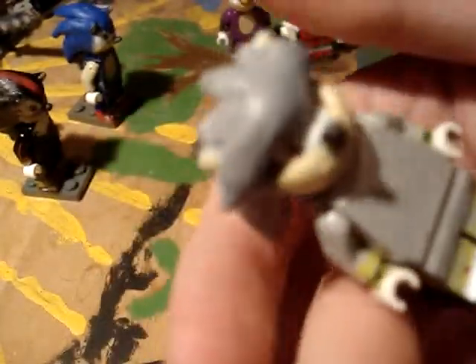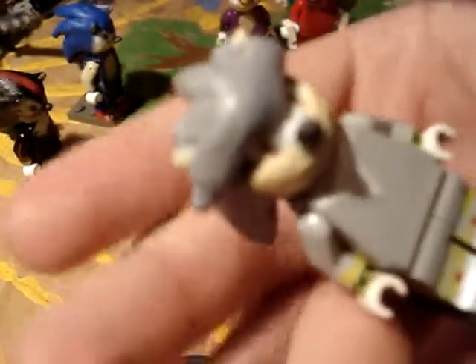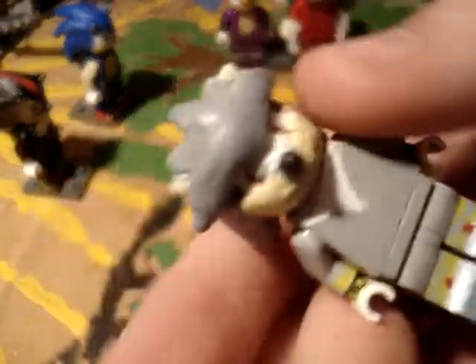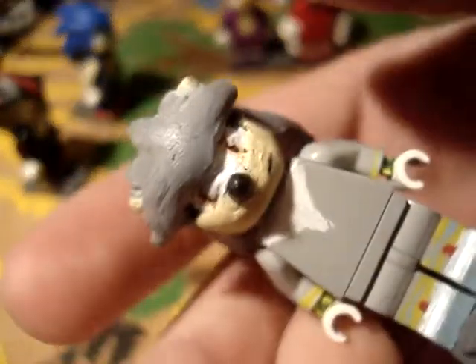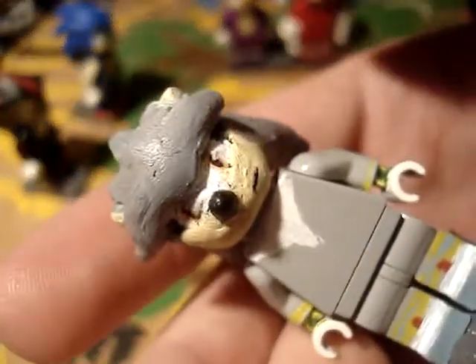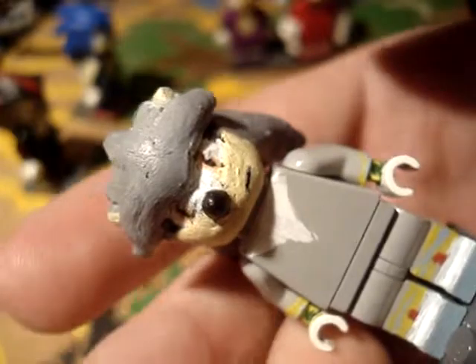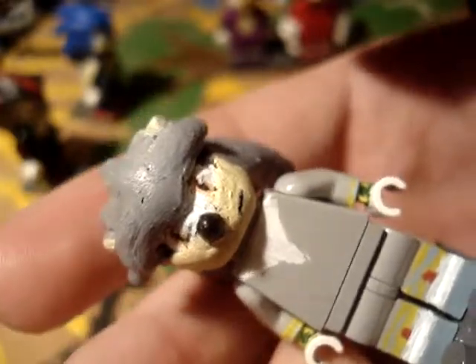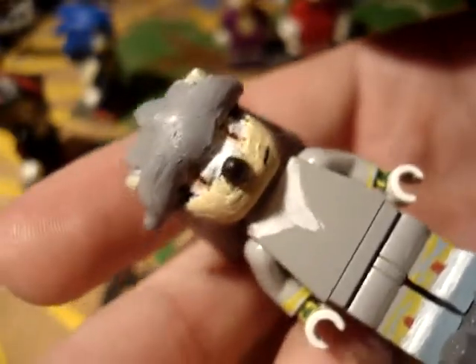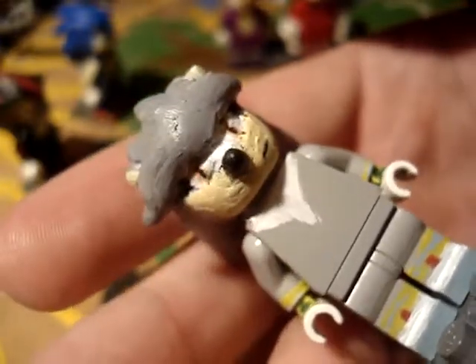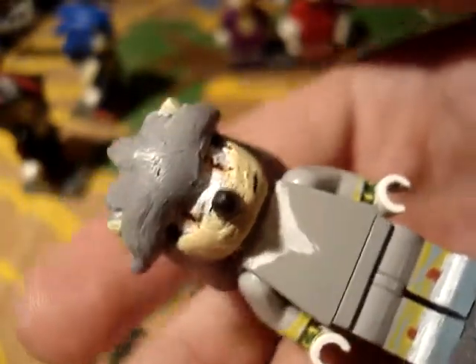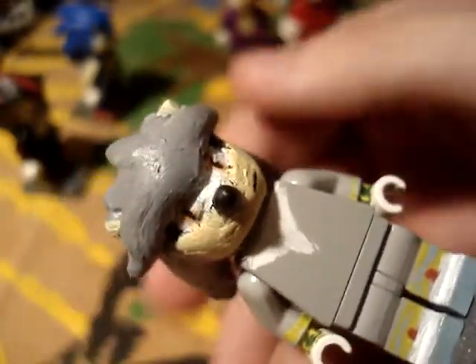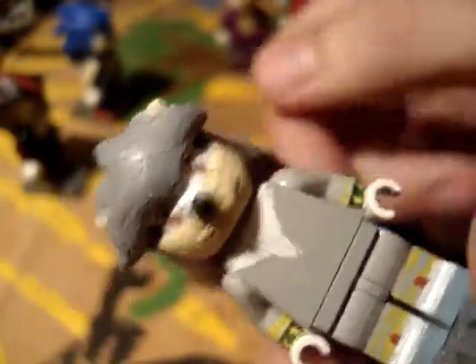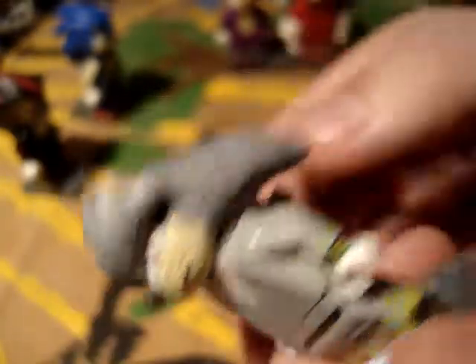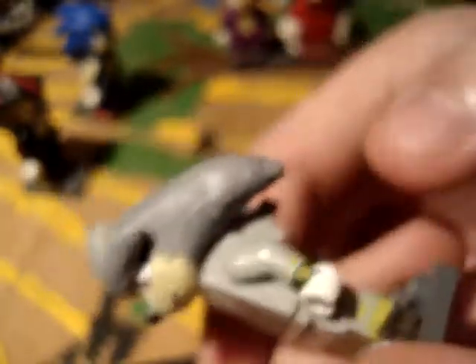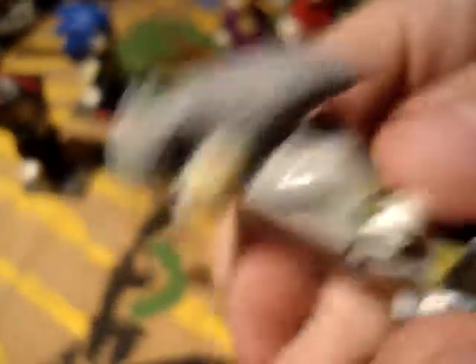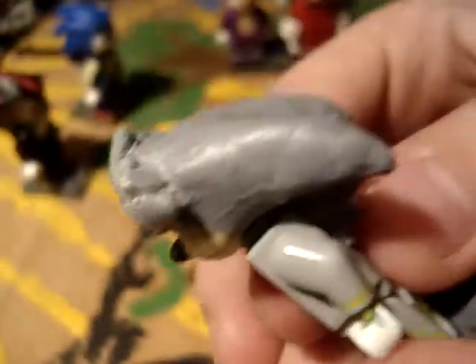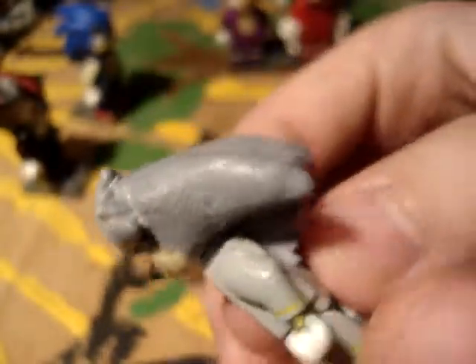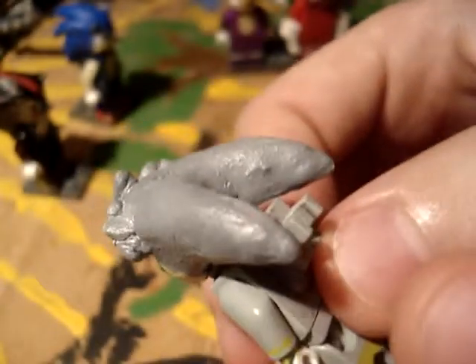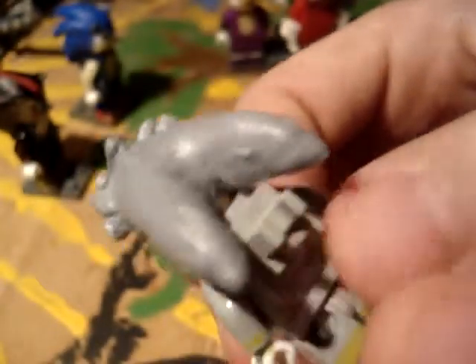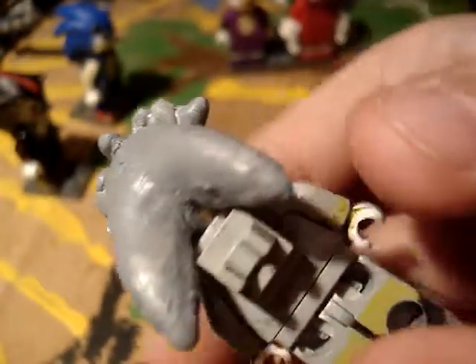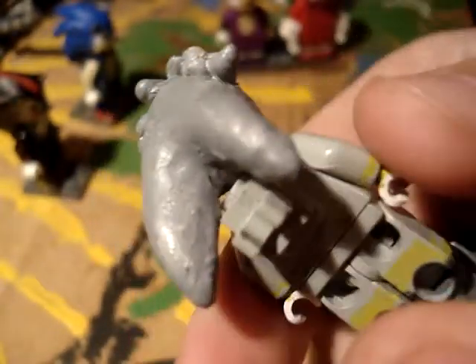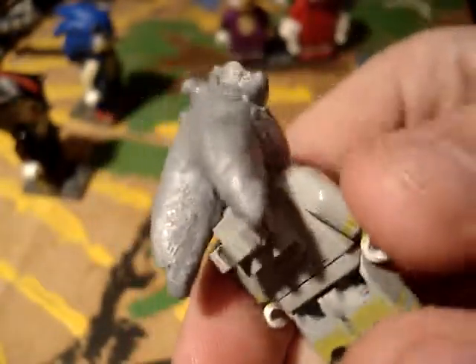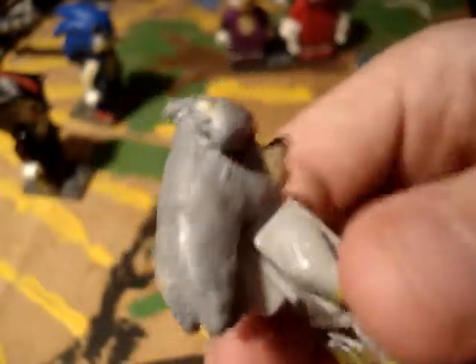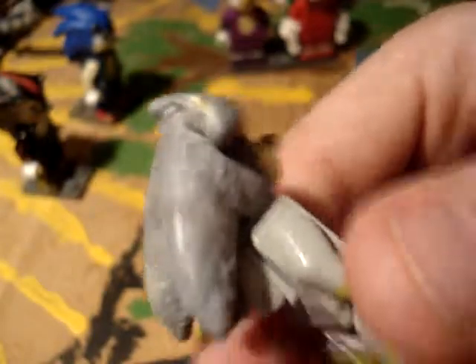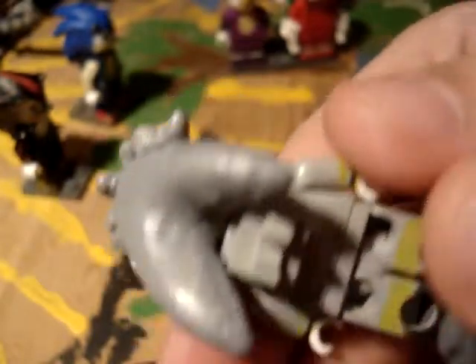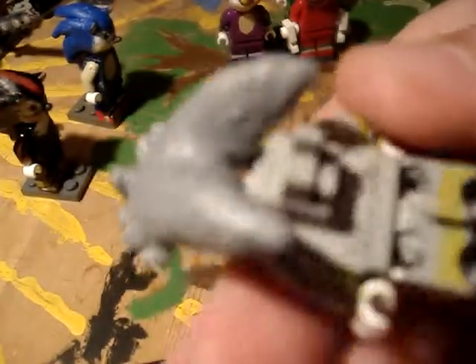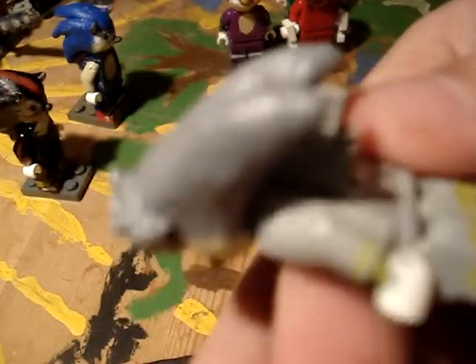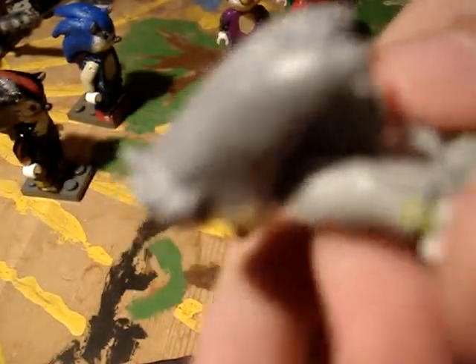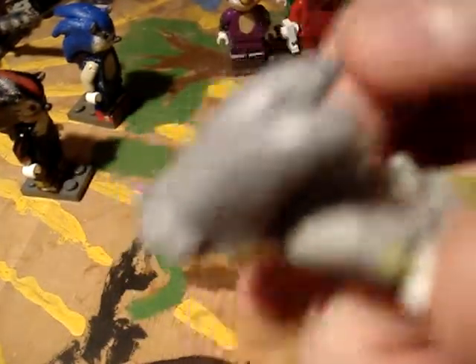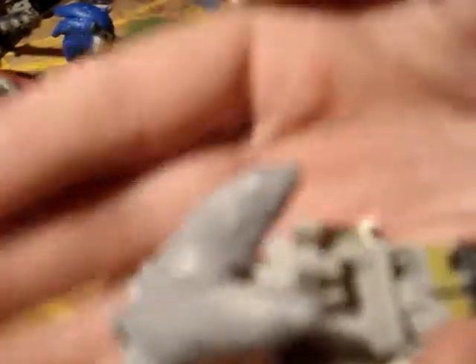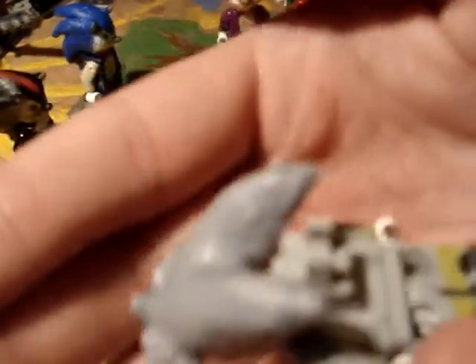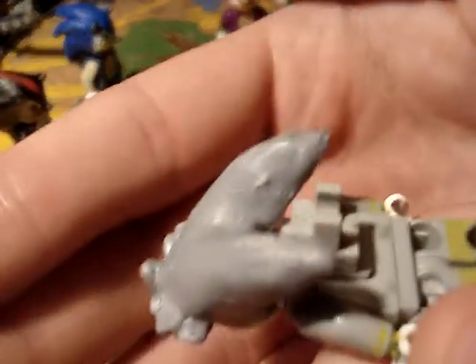It kind of fell apart, I guess. Like, the sculpt and everything looked terrible, but now it looks a lot better, a lot smoother and all.